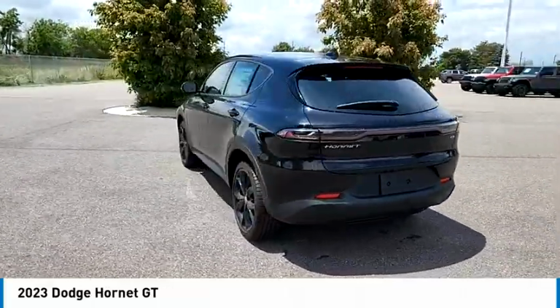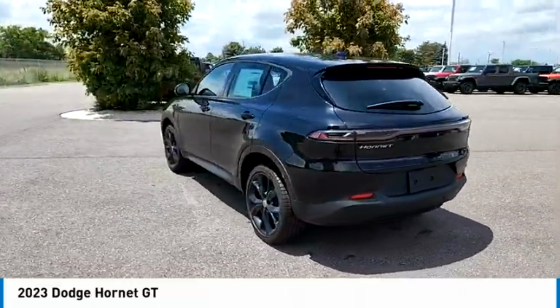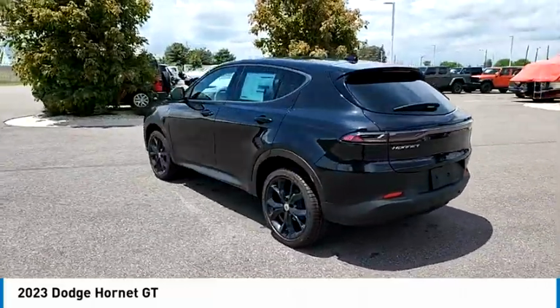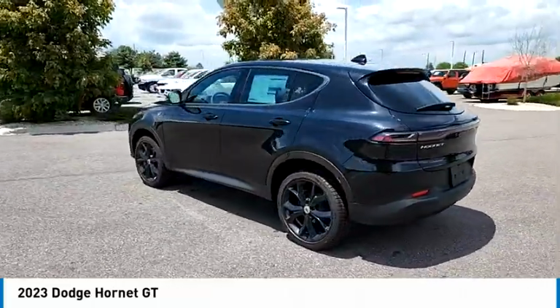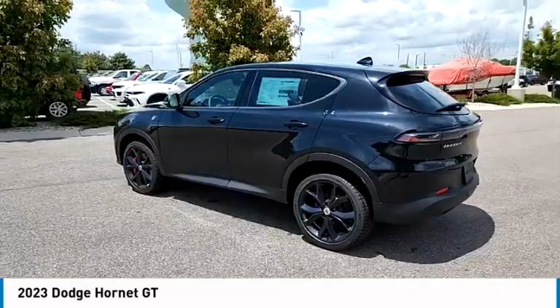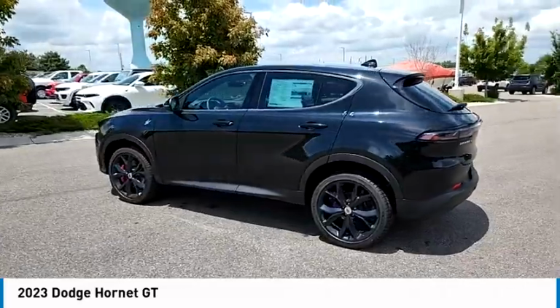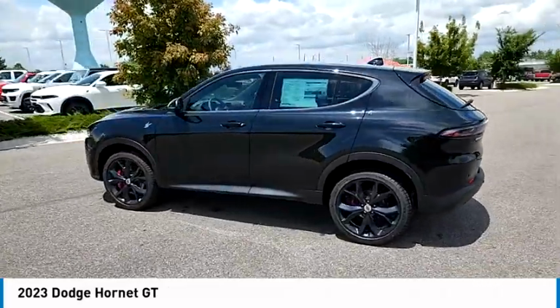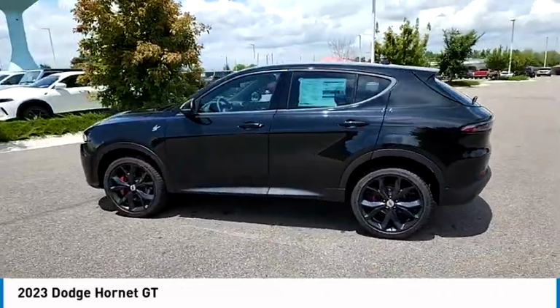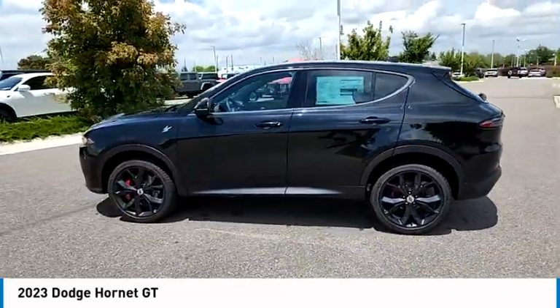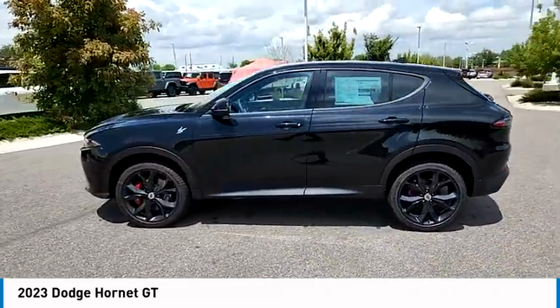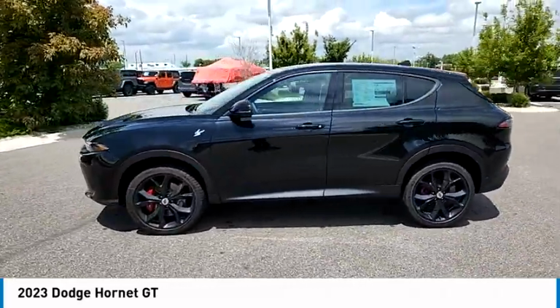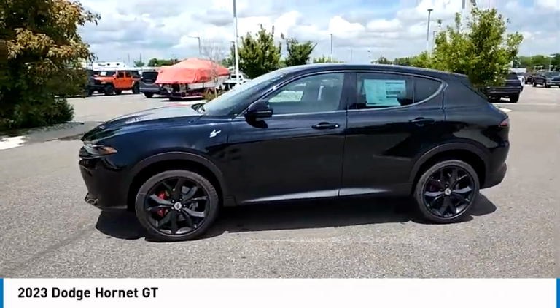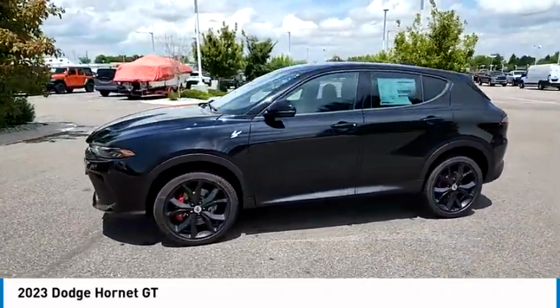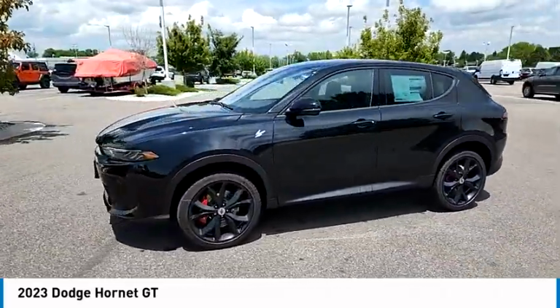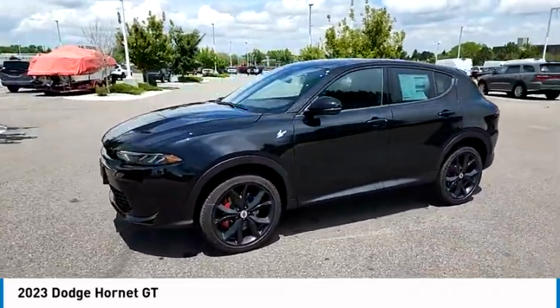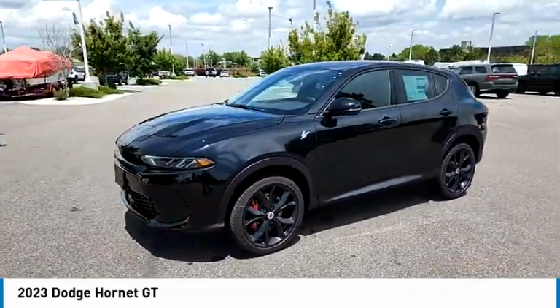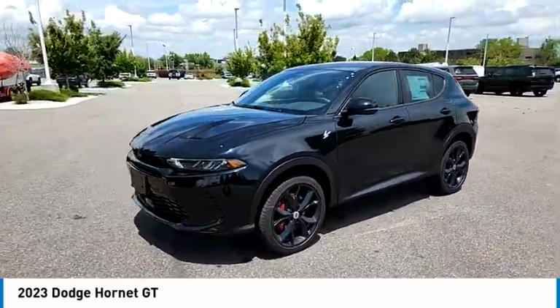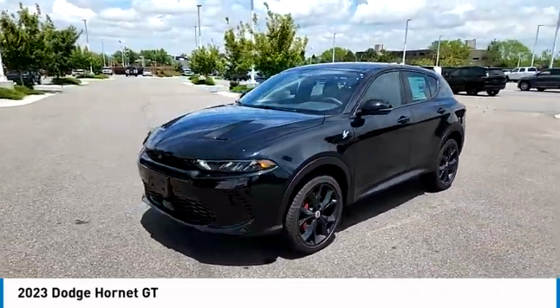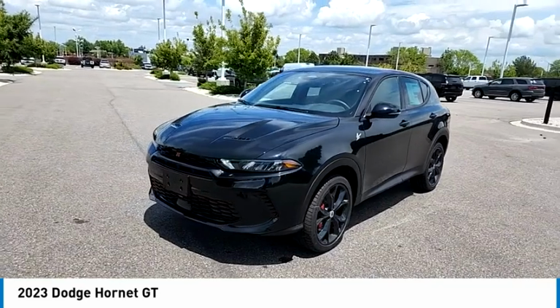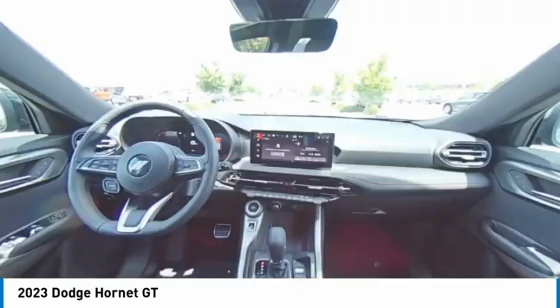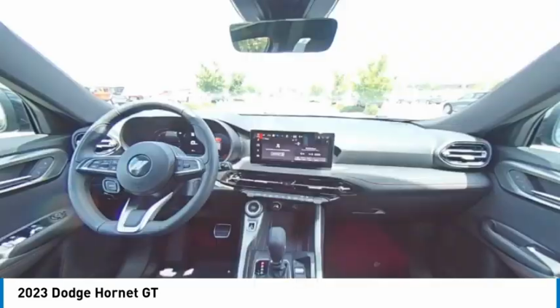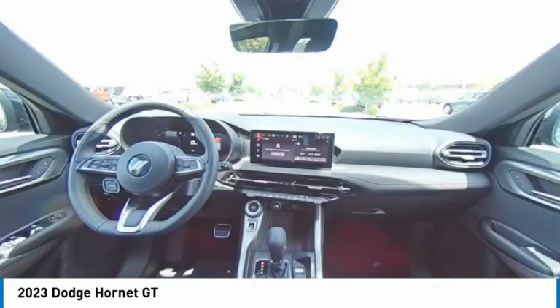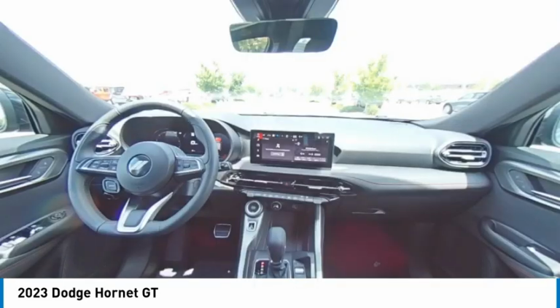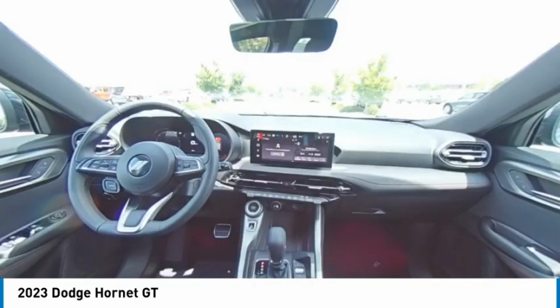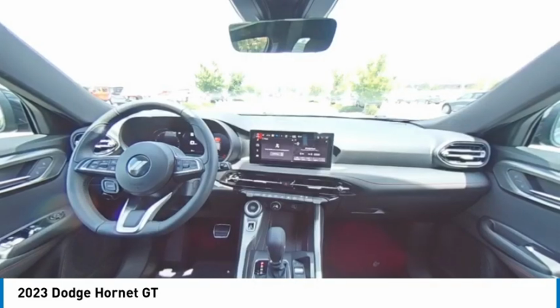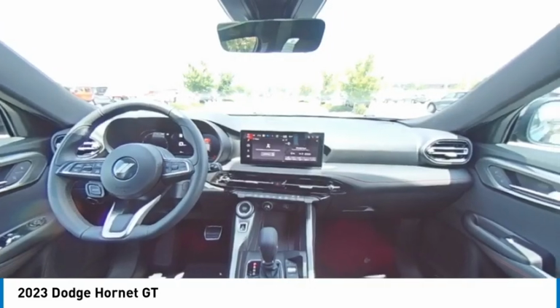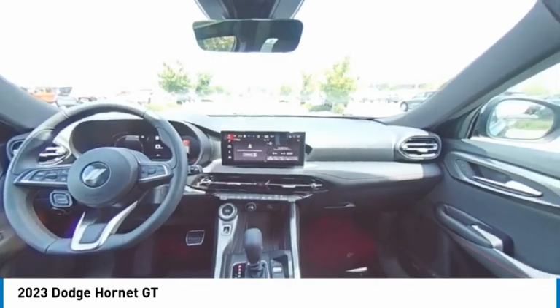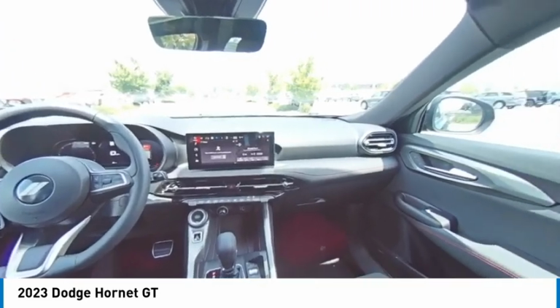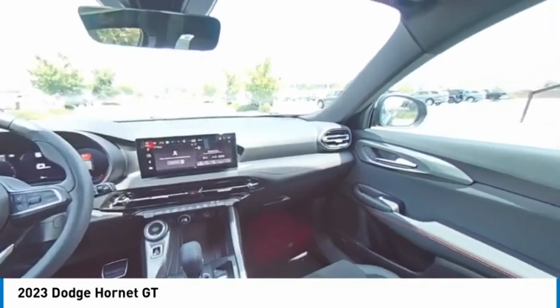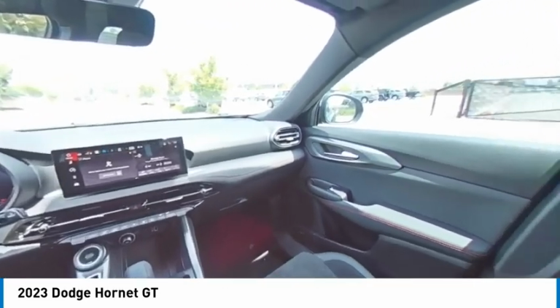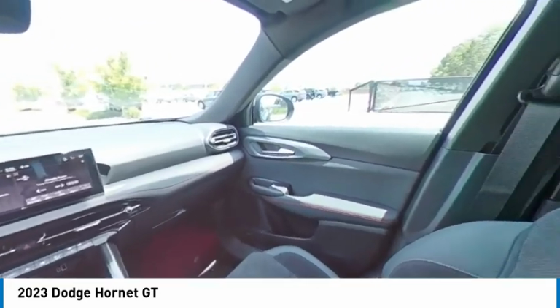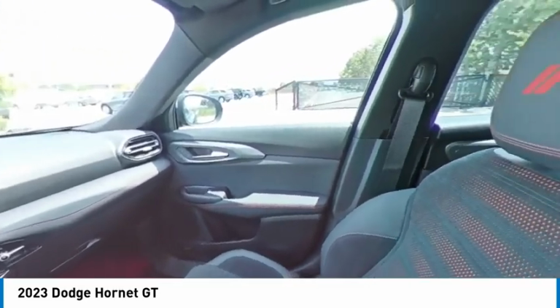Rain sensing wipers, tire pressure monitor, turbo charged, blind spot monitor, all wheel drive, heated mirrors, aluminum wheels, rear spoiler, brake assist, traction control.